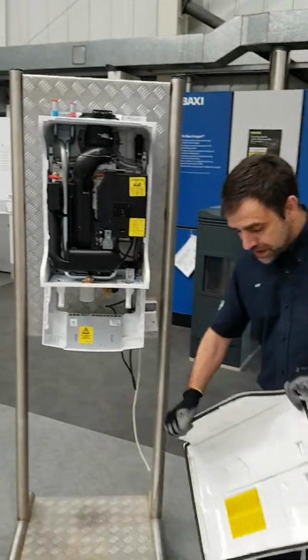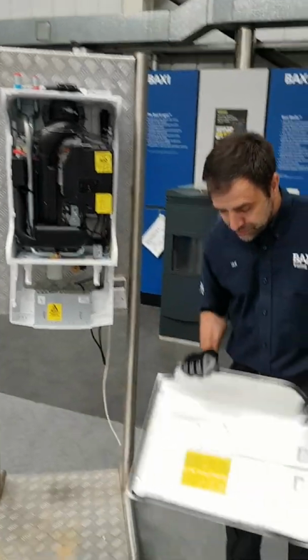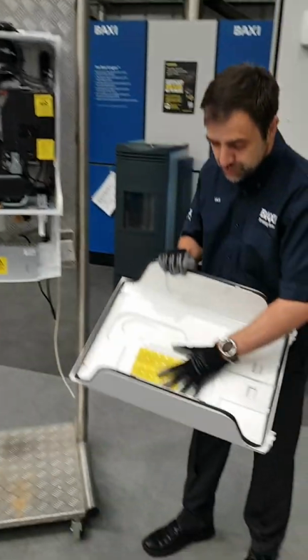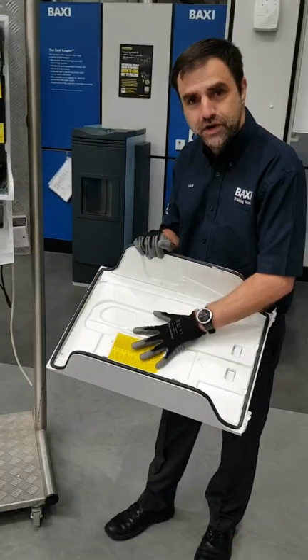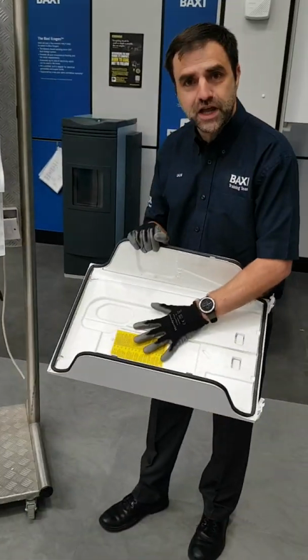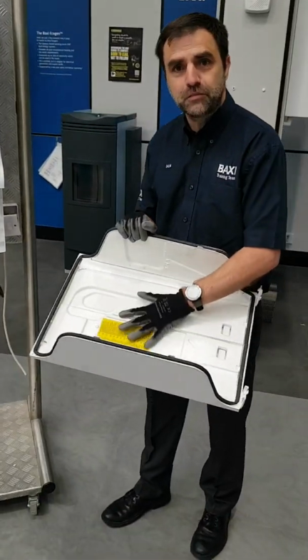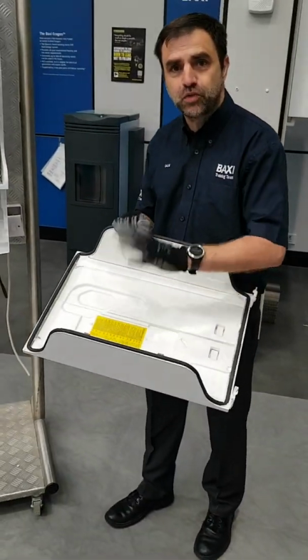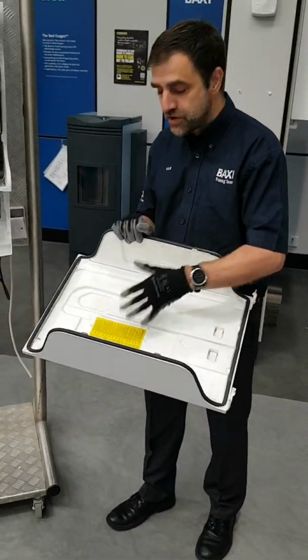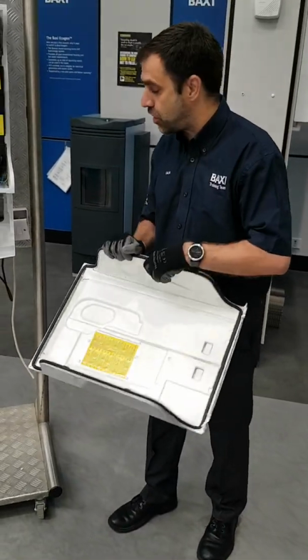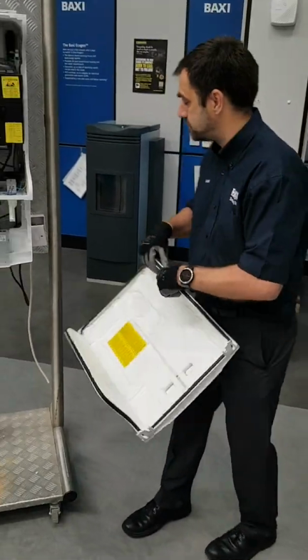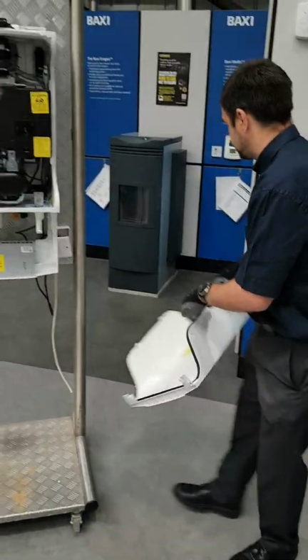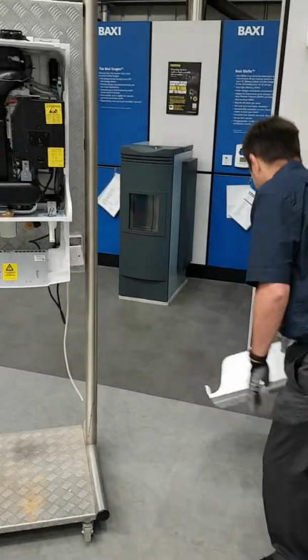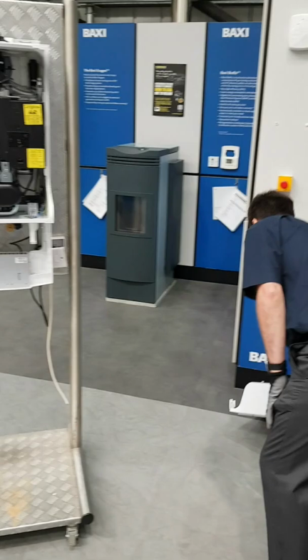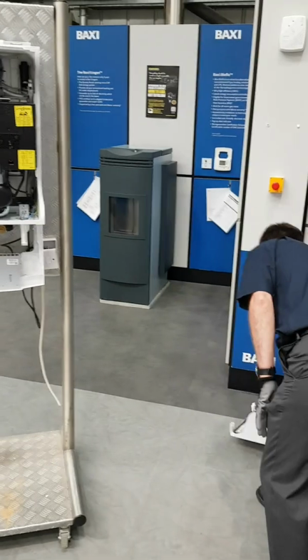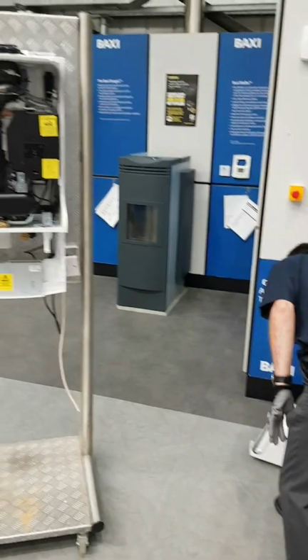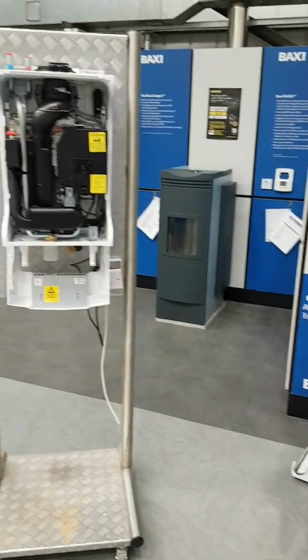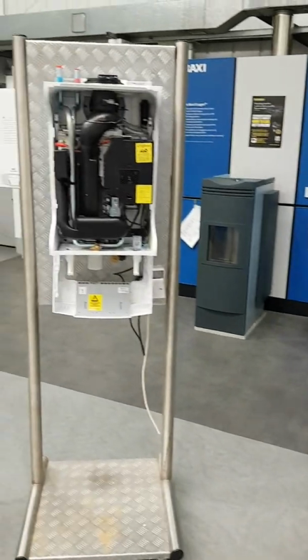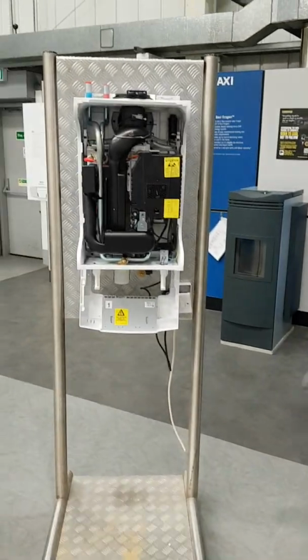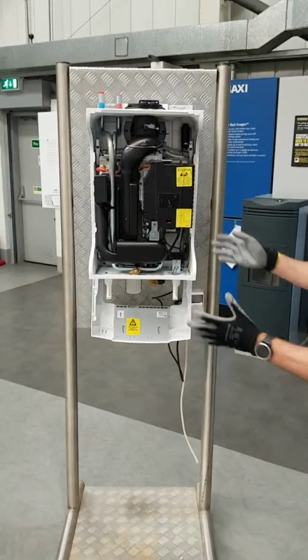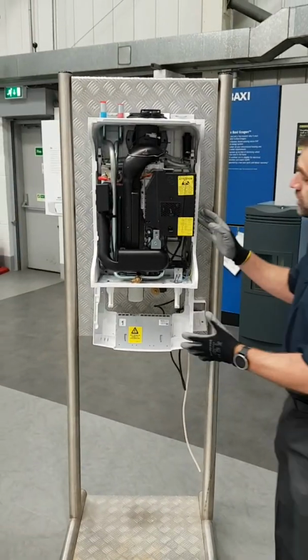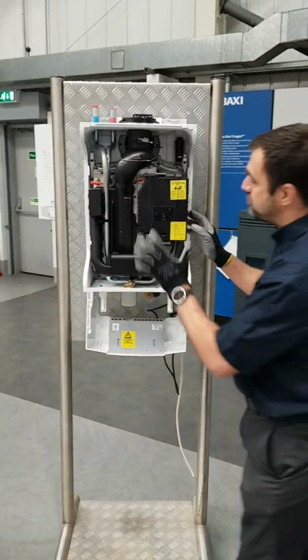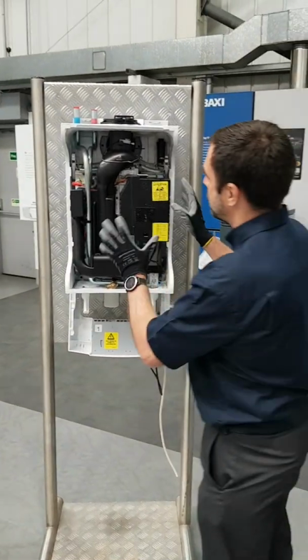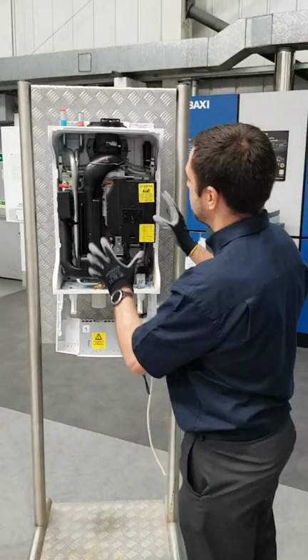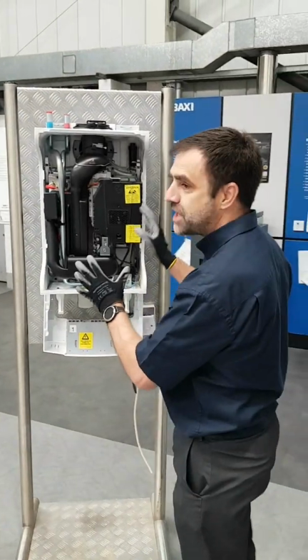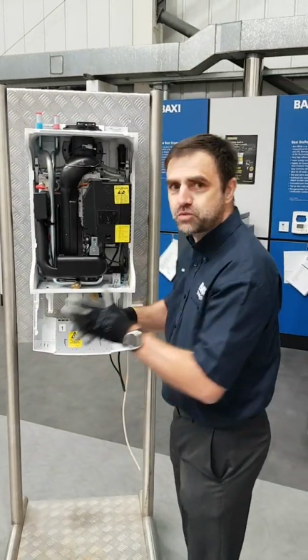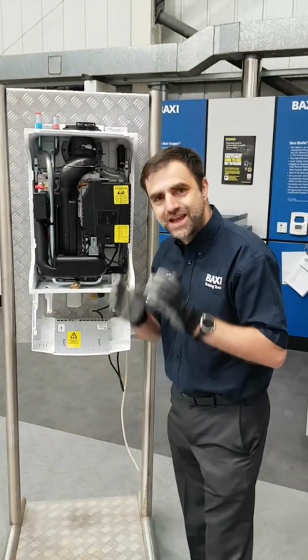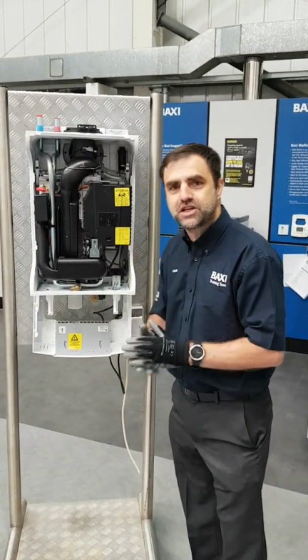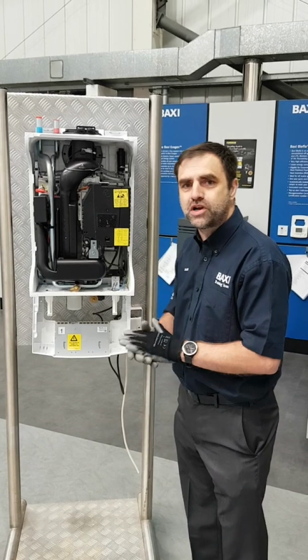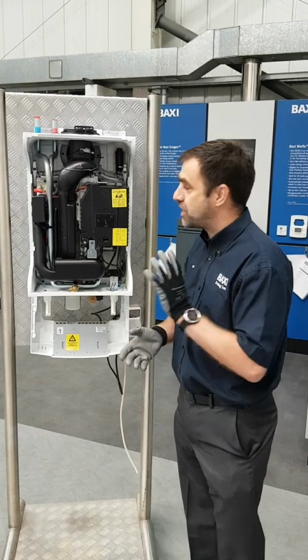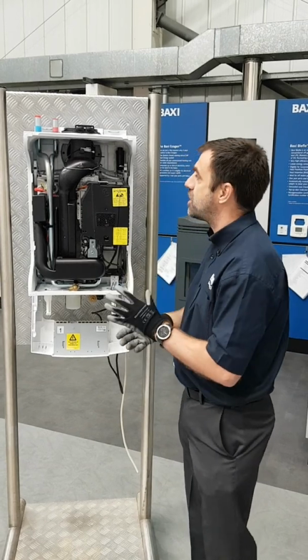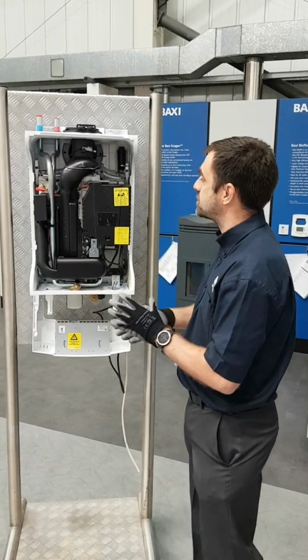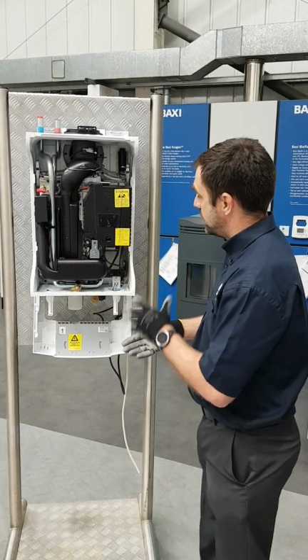Installation is part of the reason here — it makes the boiler really quiet. Inside the boiler itself it might look a little bit crammed in, but it's one of the easiest boilers you'll ever service.